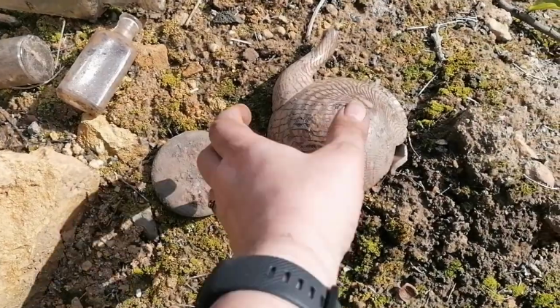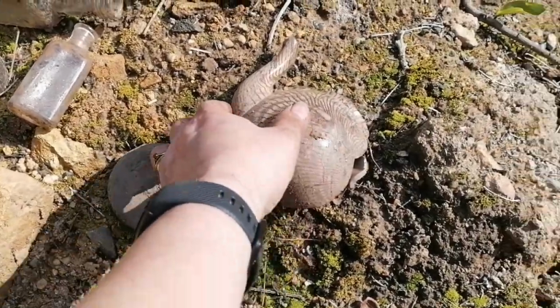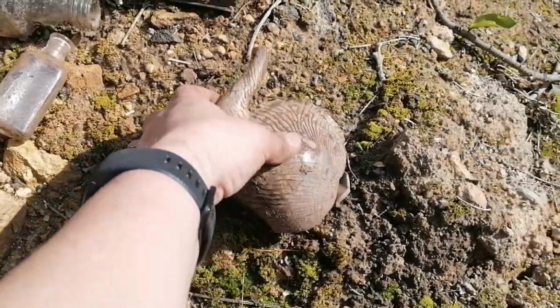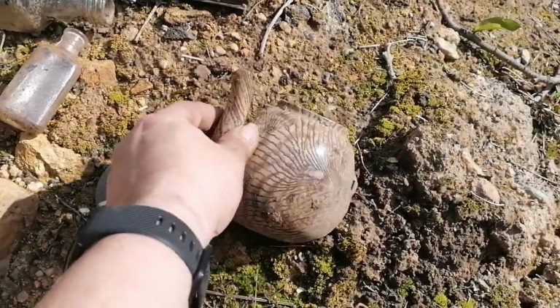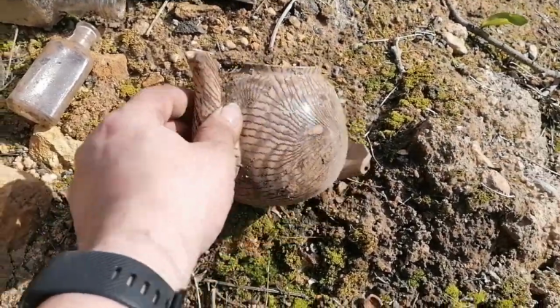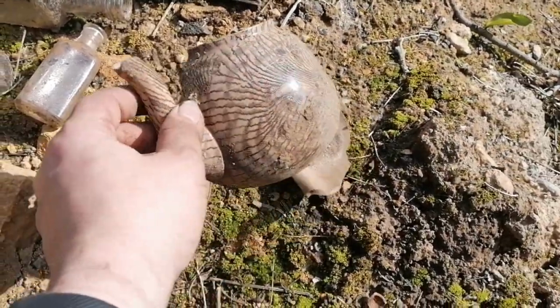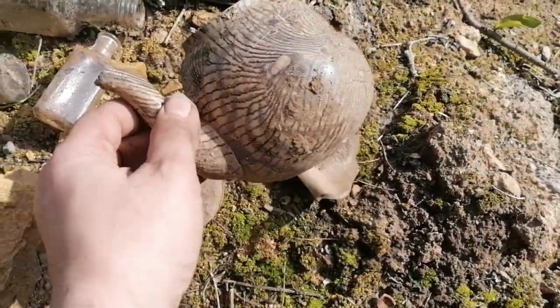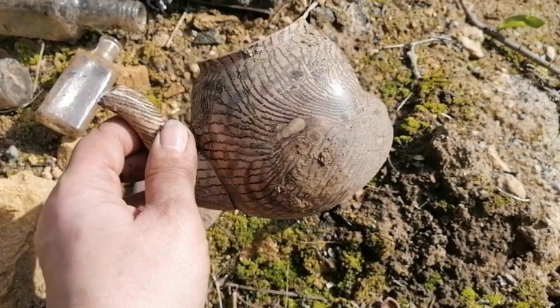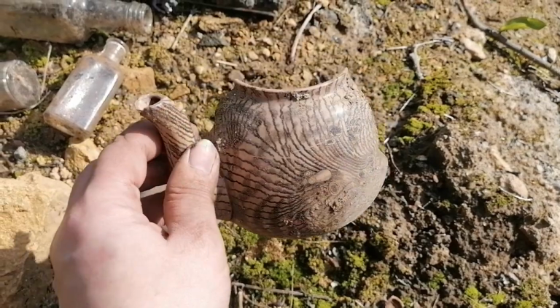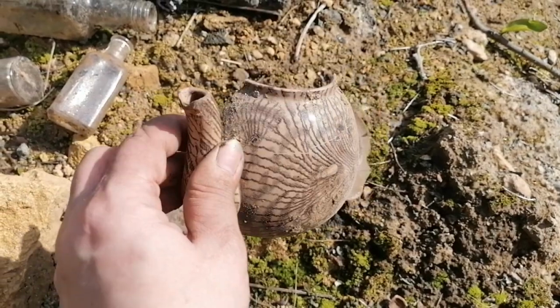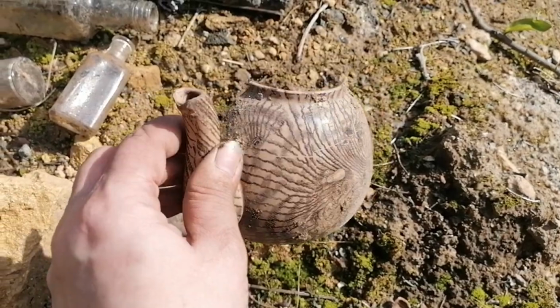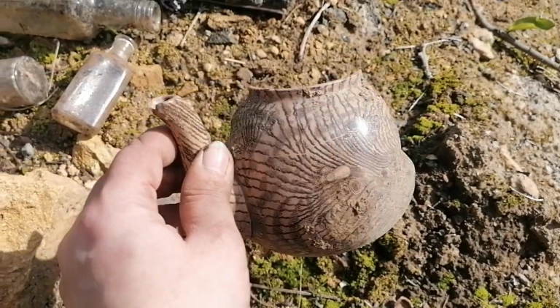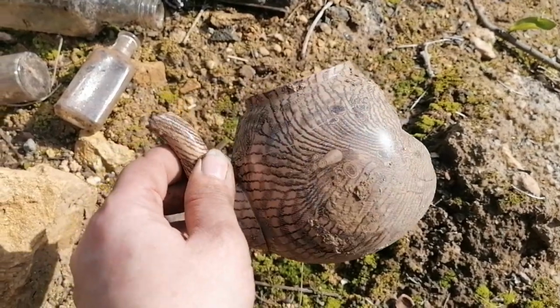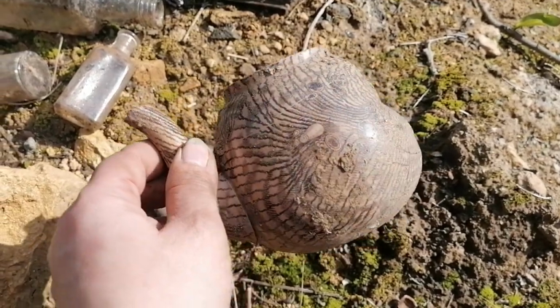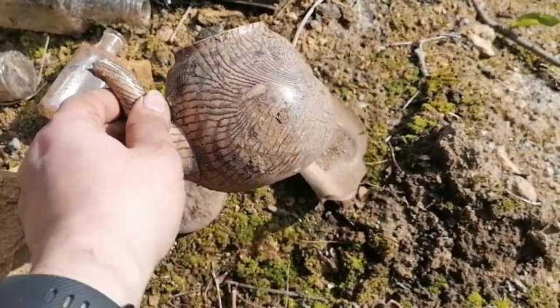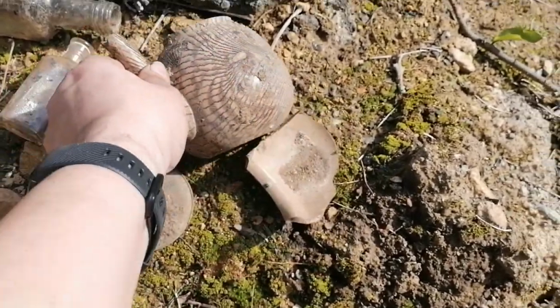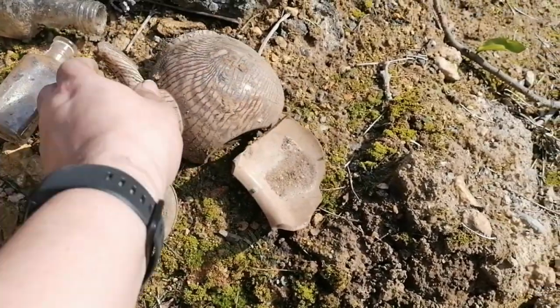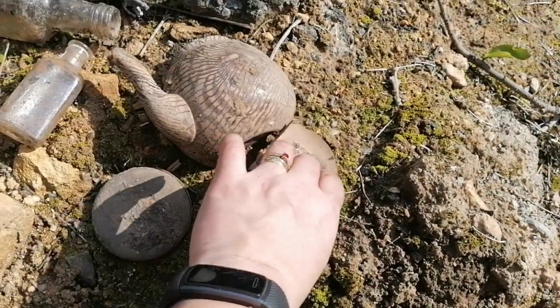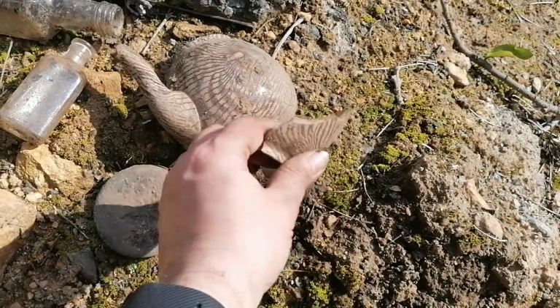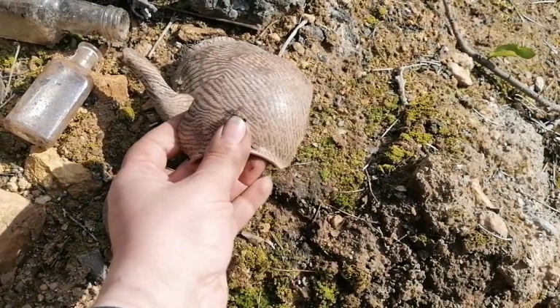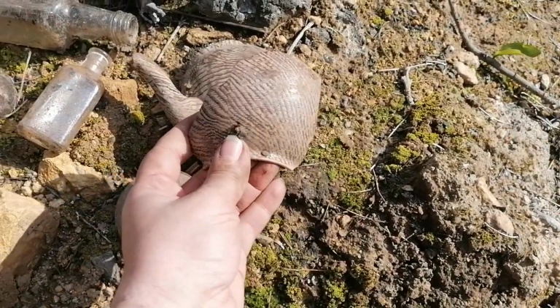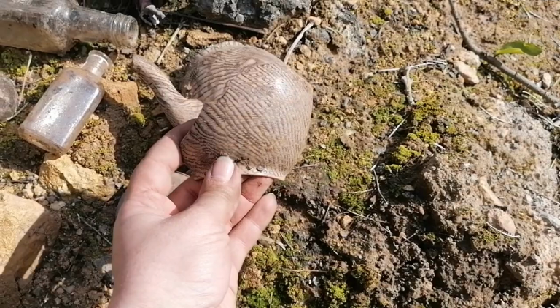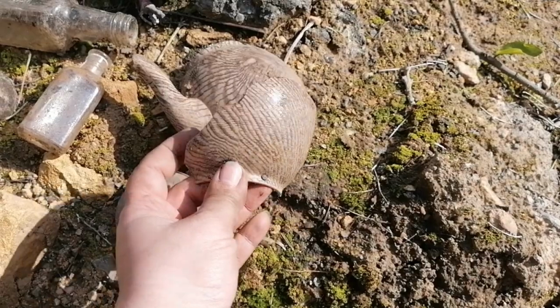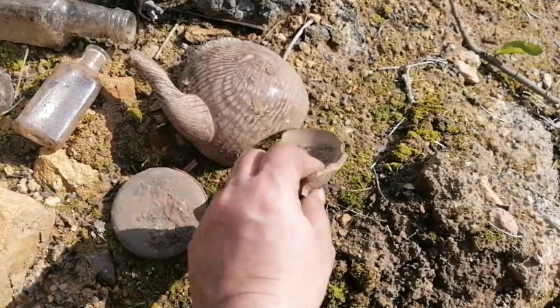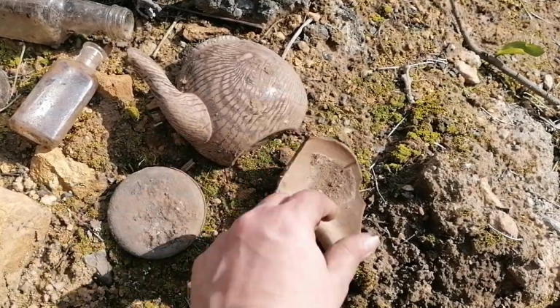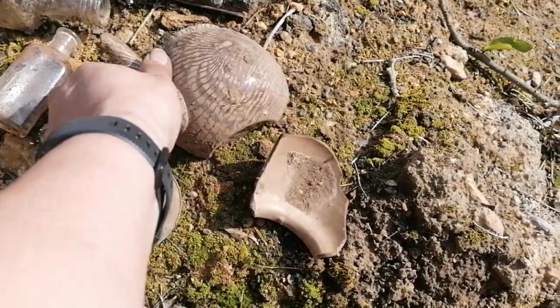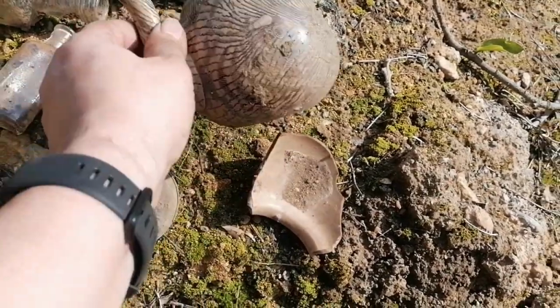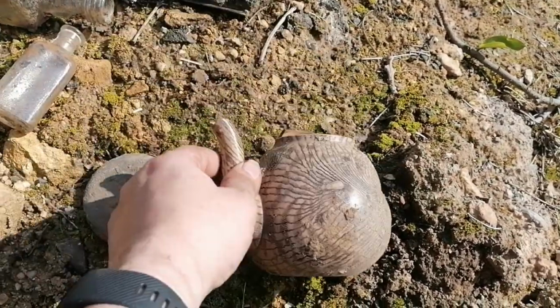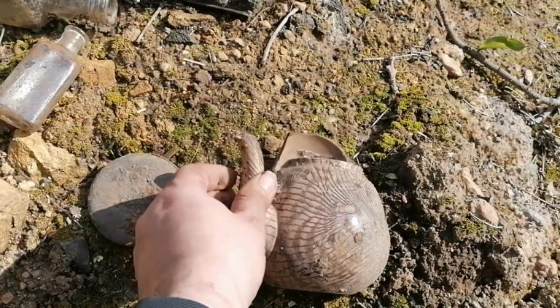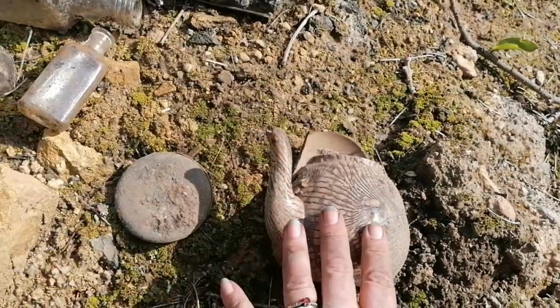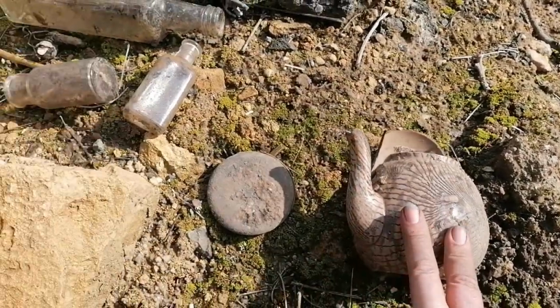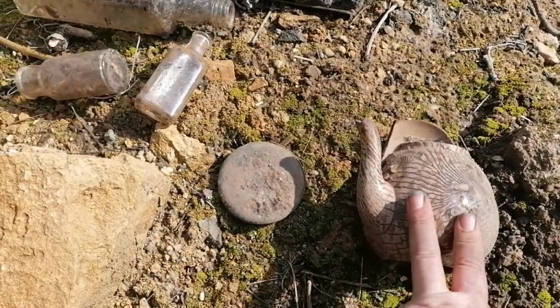Look at this lovely bit of teapot there, which is so pretty. And it has got another little bit, but I just think it's too broken to mend, so that'll be staying here — which is such a shame.